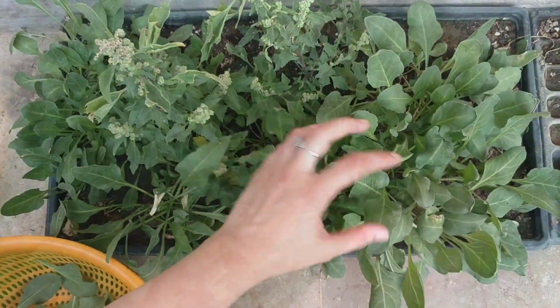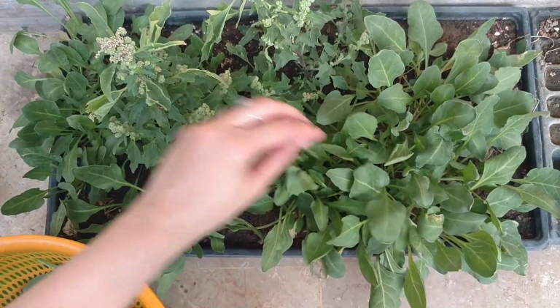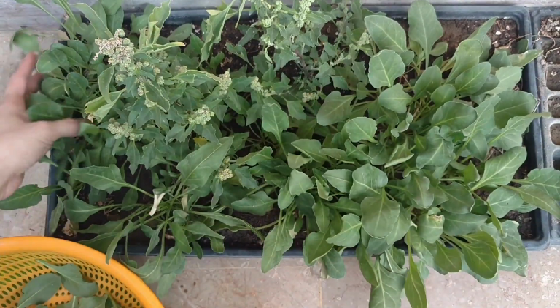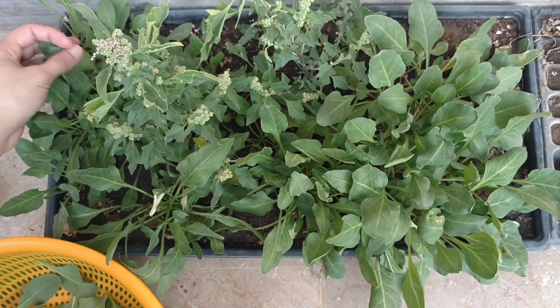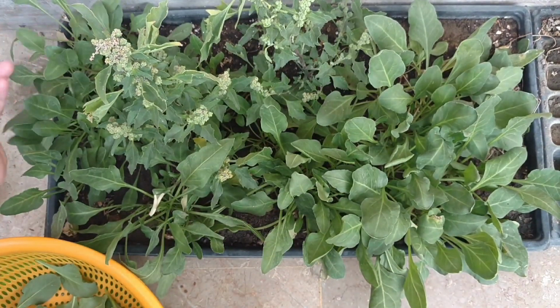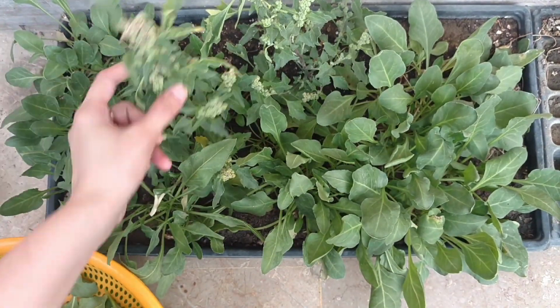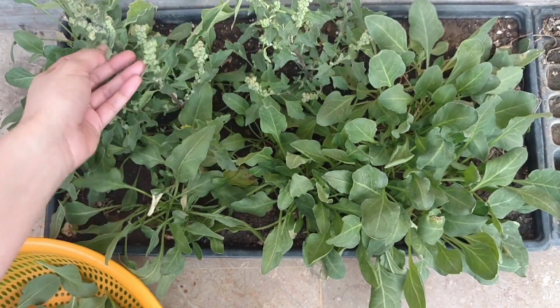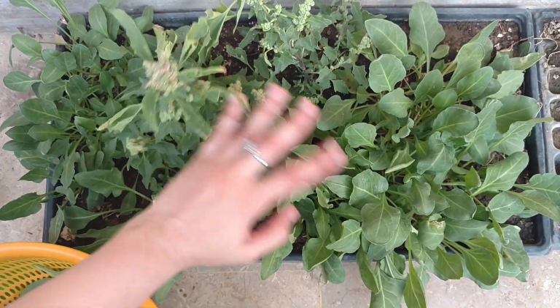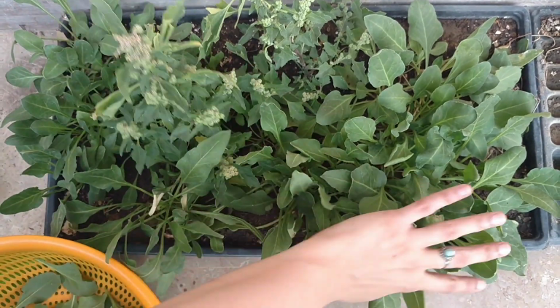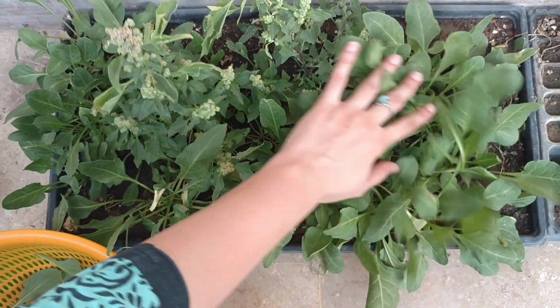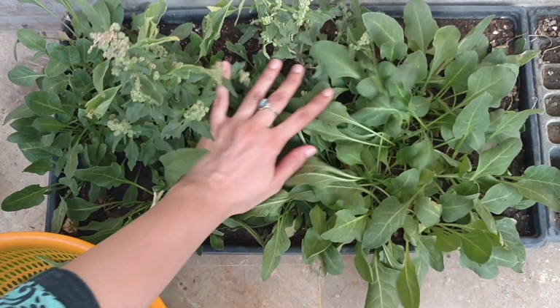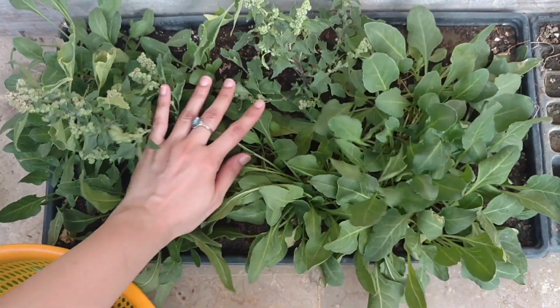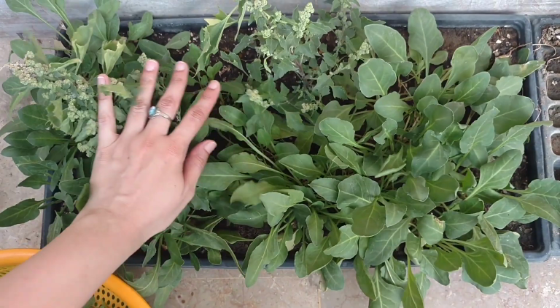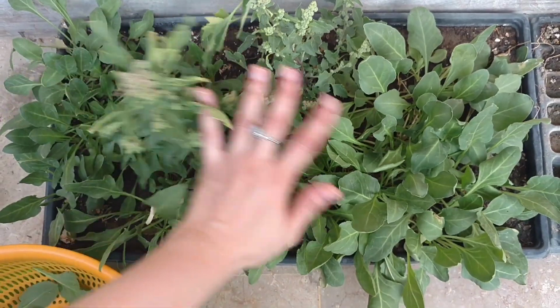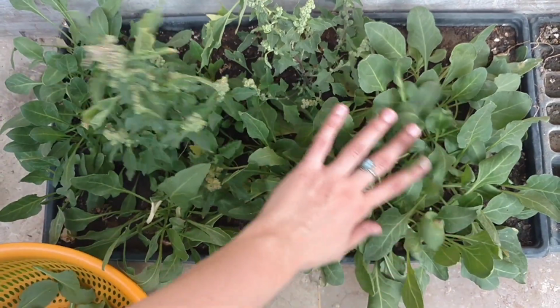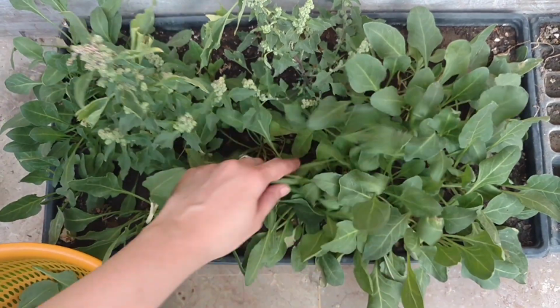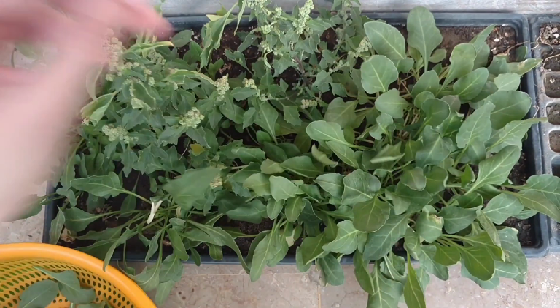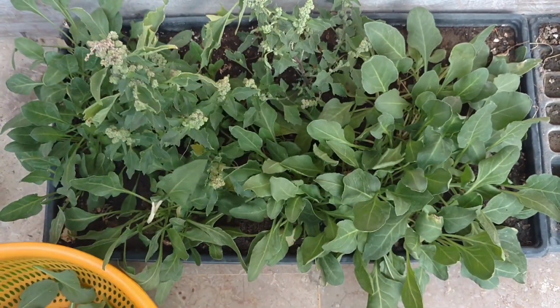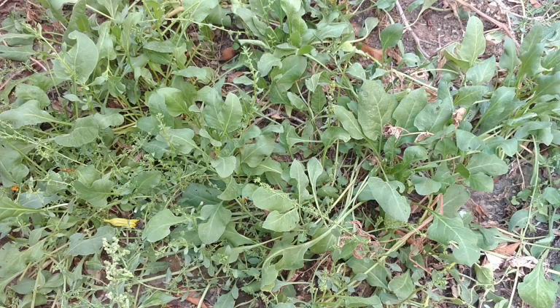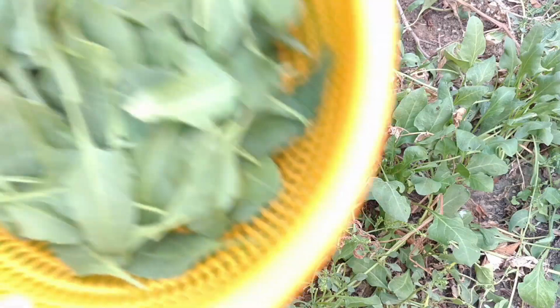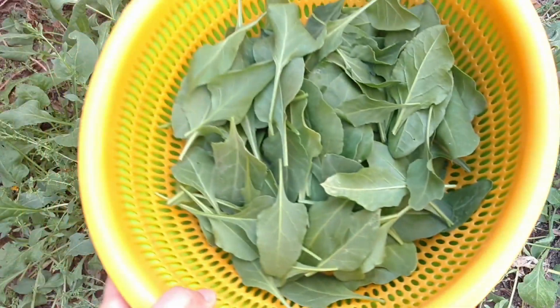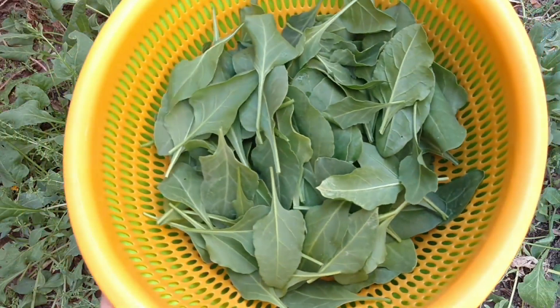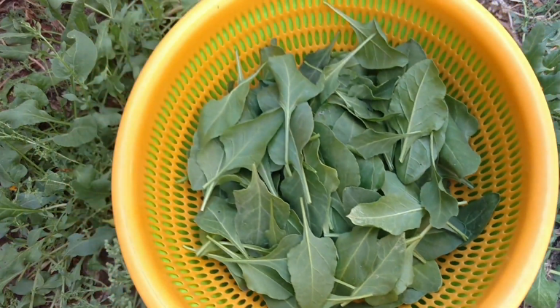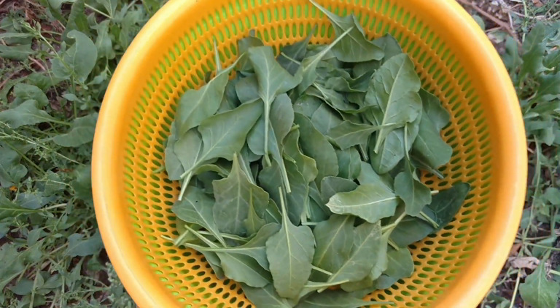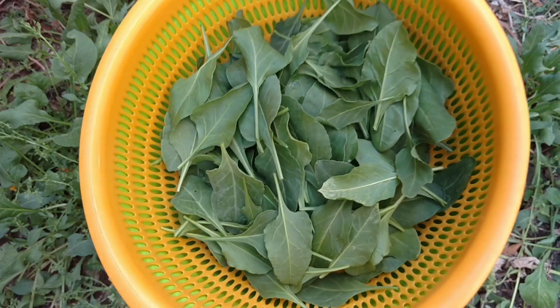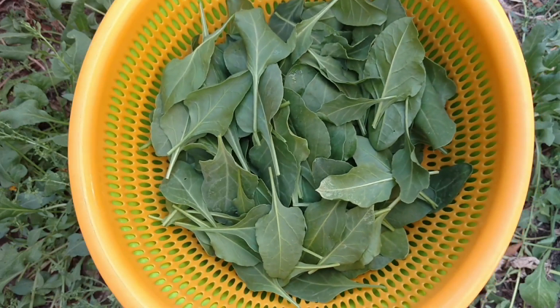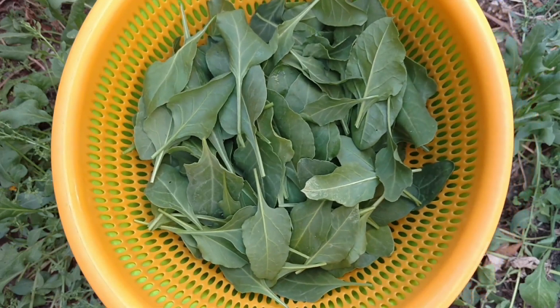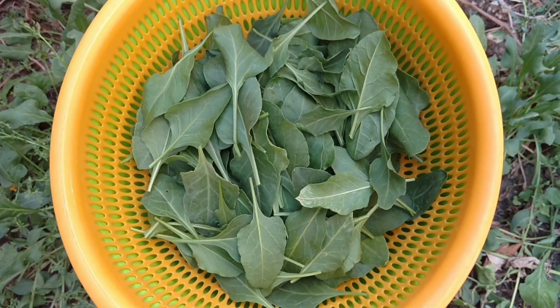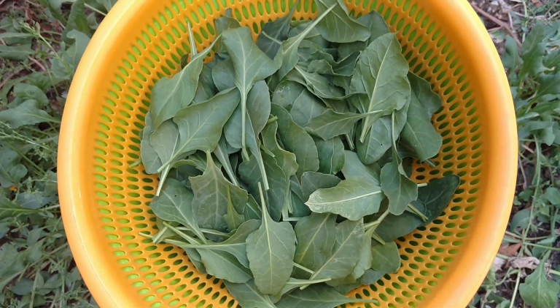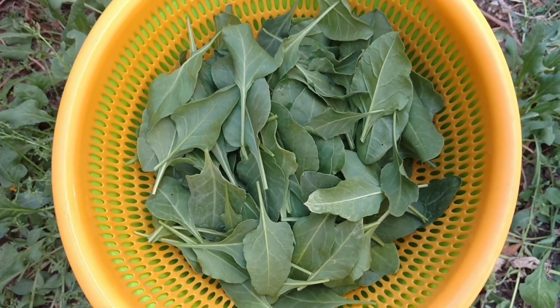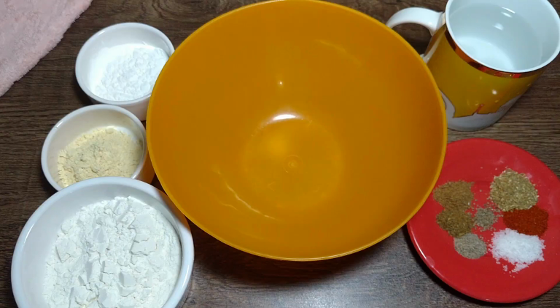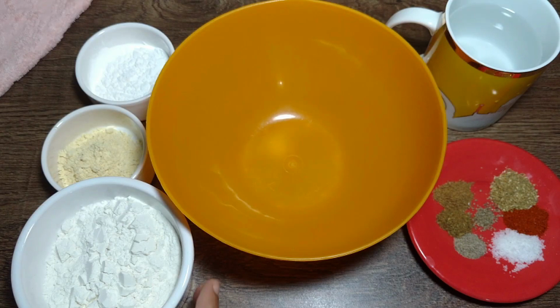You can collect the palak and put it in a plastic container or tray. The palak is very easy to prepare at home. I have put all the palak together and broken the leaves. Now I will tell you how to make crispy fried palak.